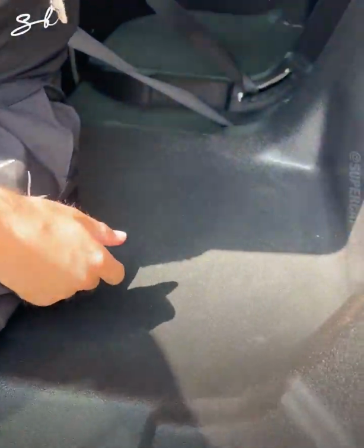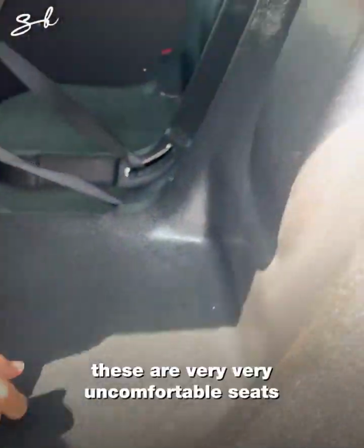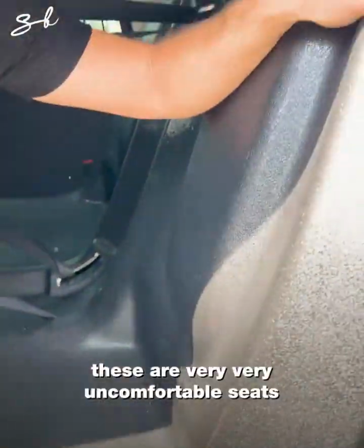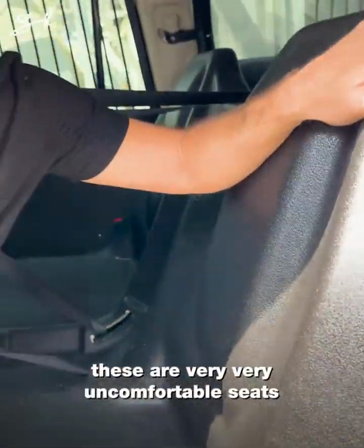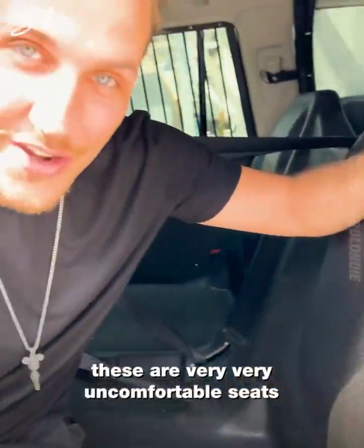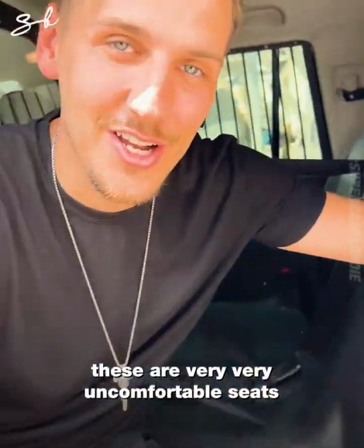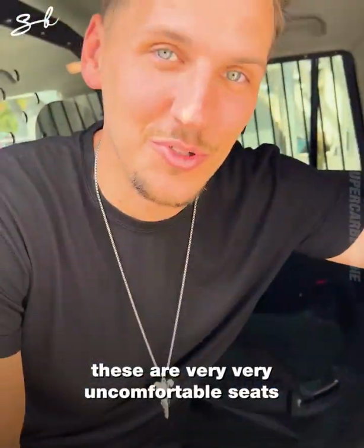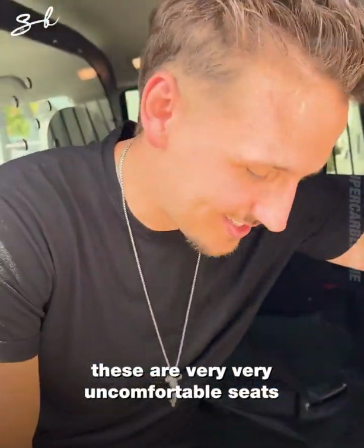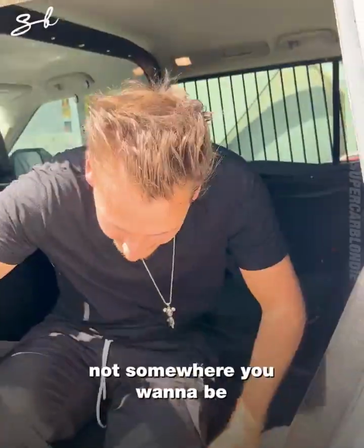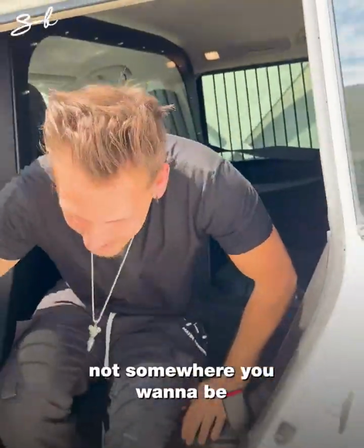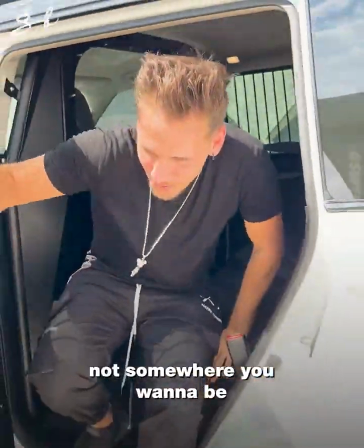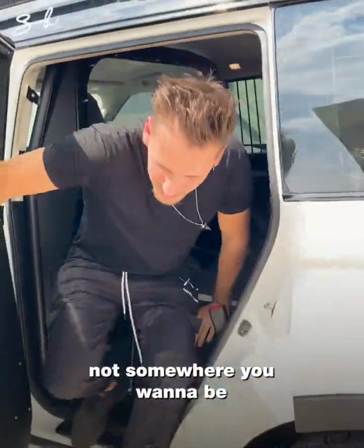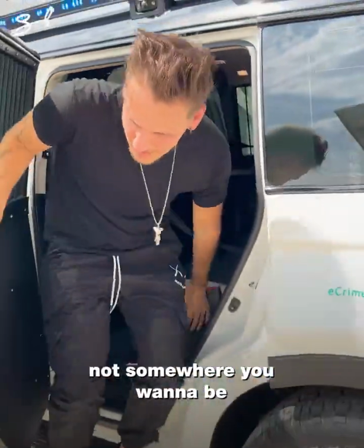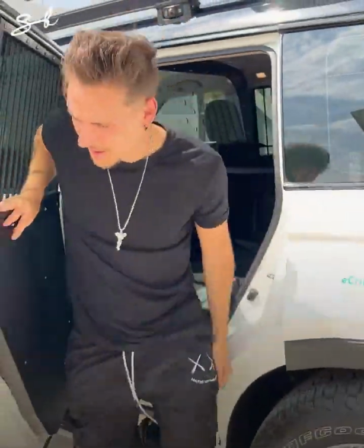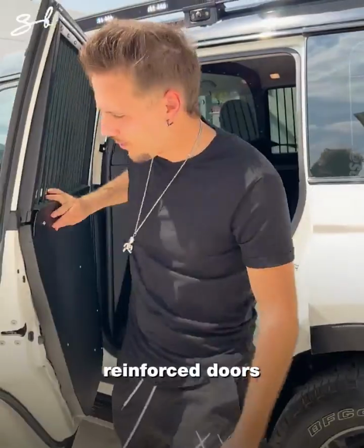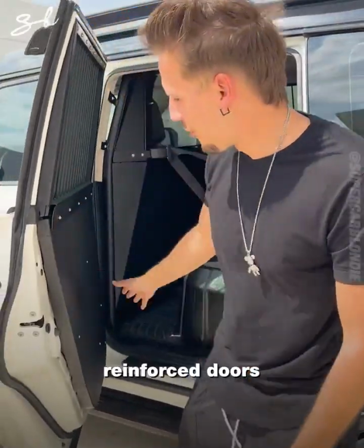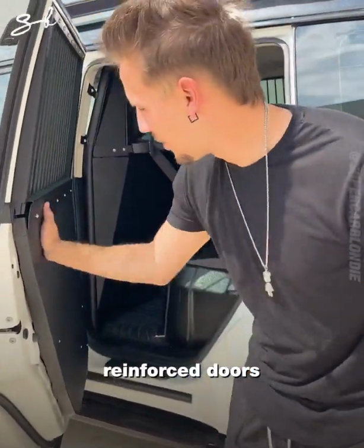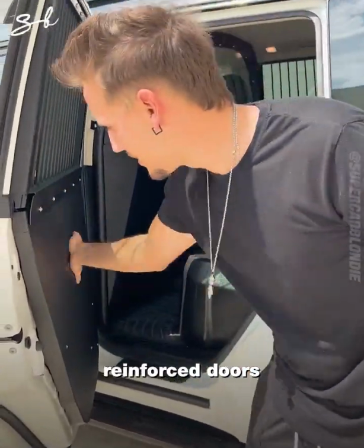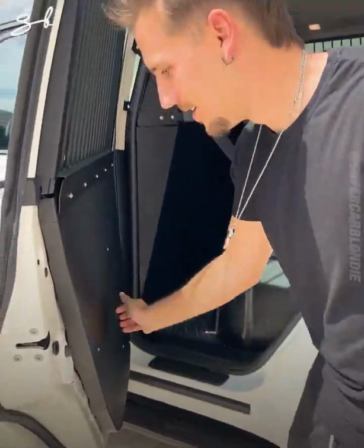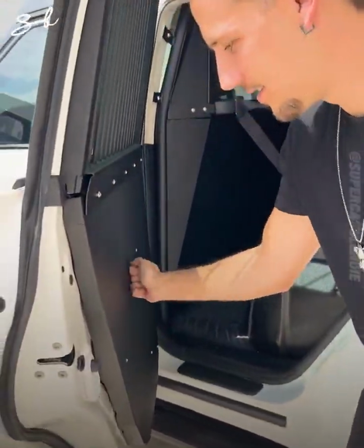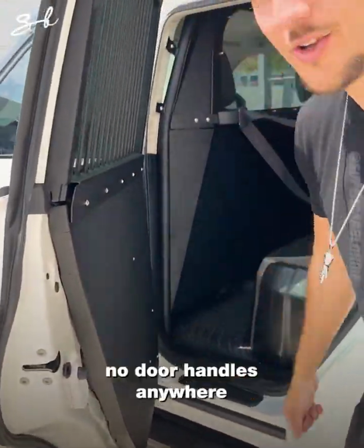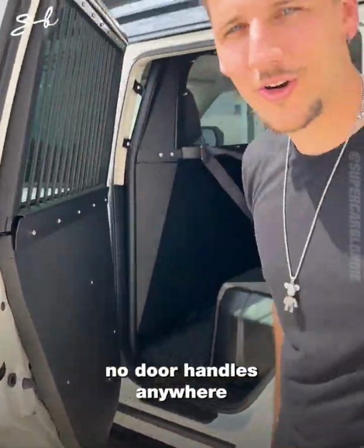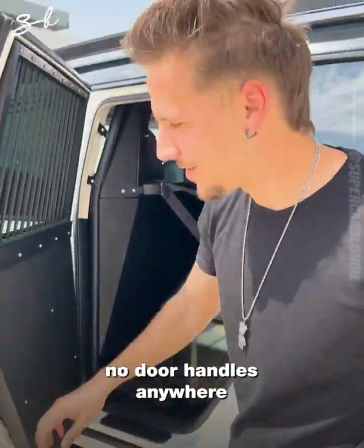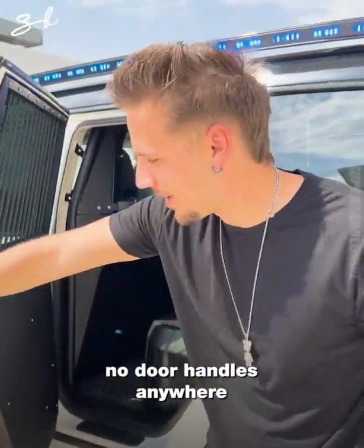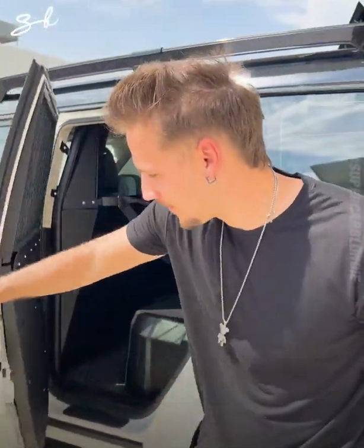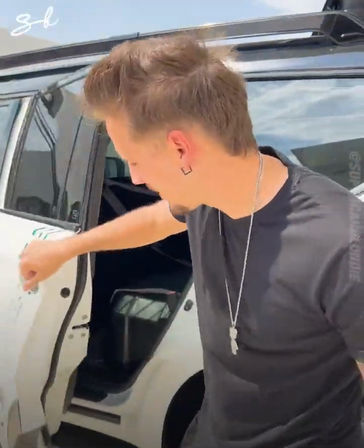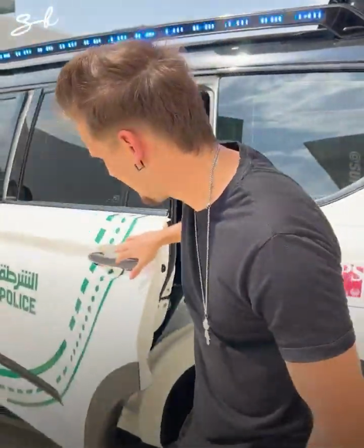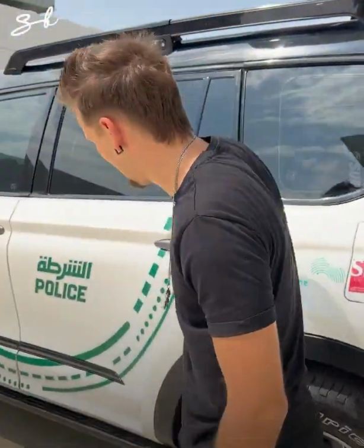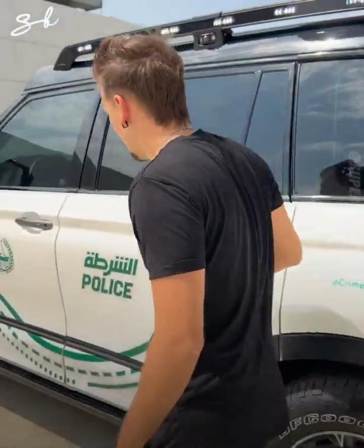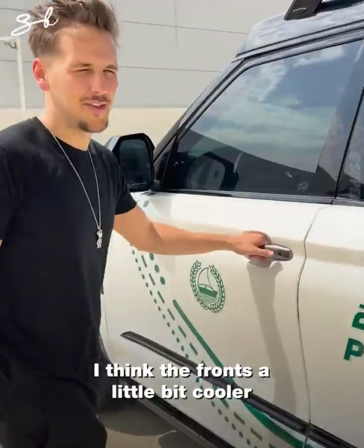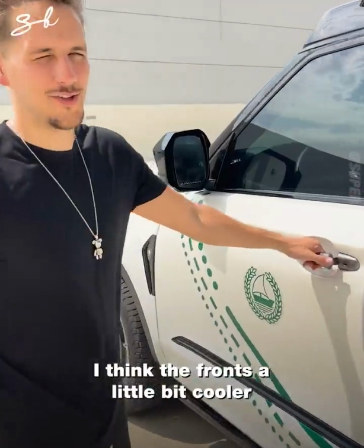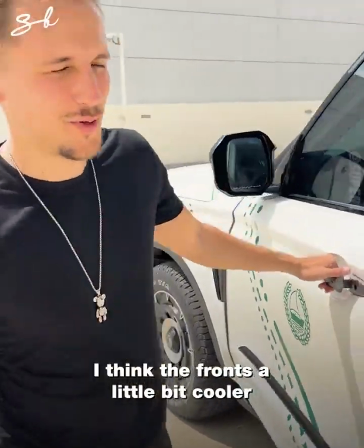These are very, very uncomfortable seats — not somewhere you want to be. Reinforced doors with no door handles anywhere.